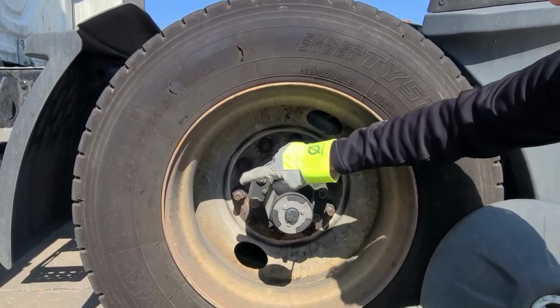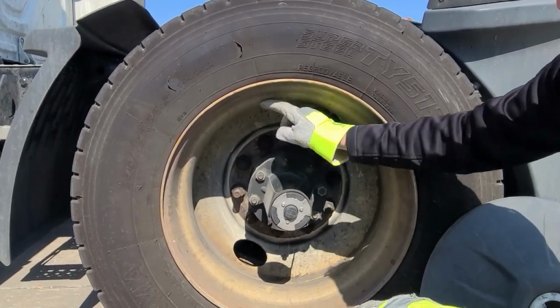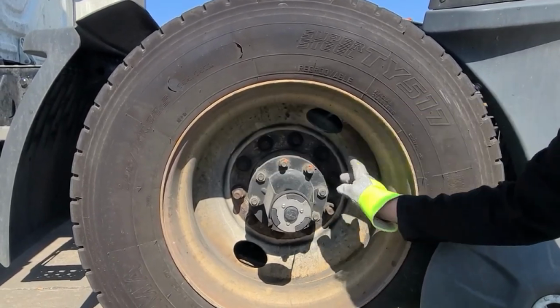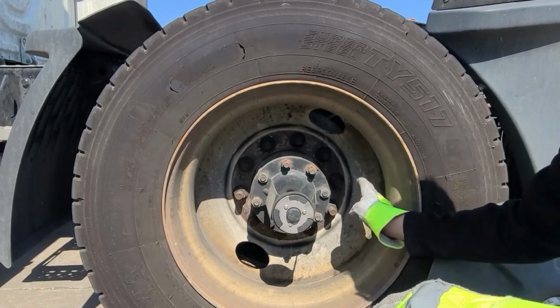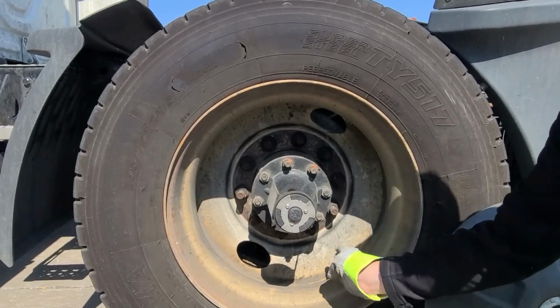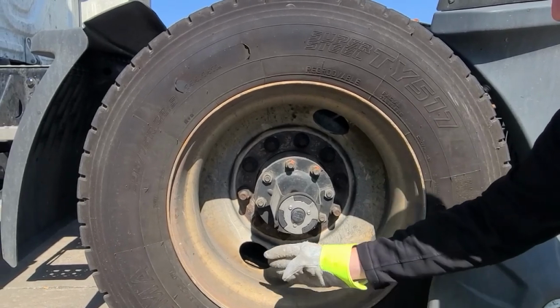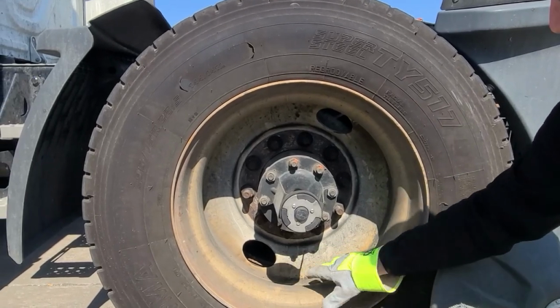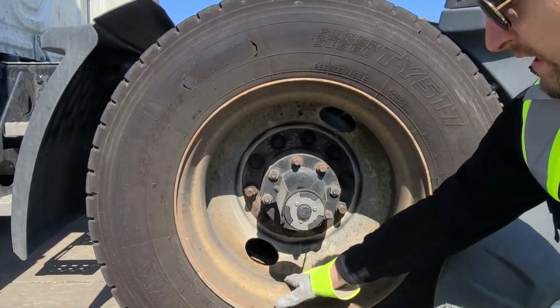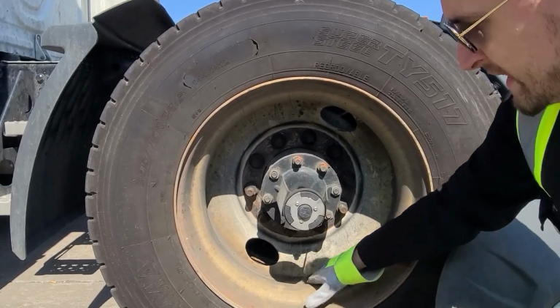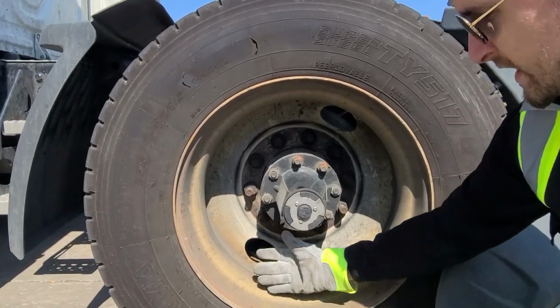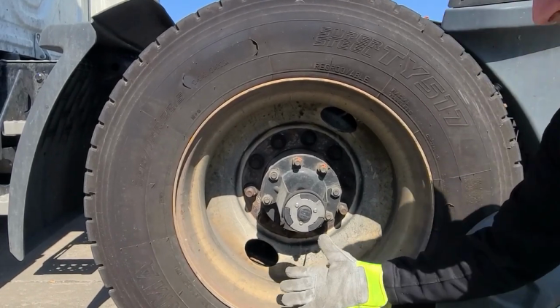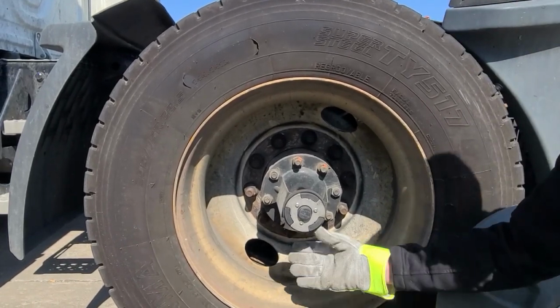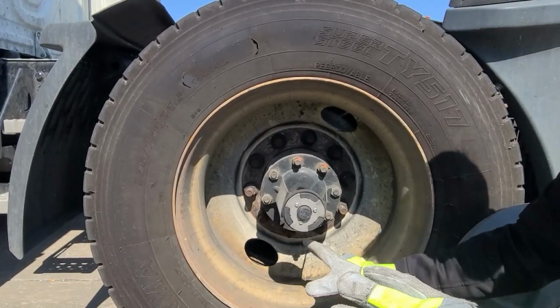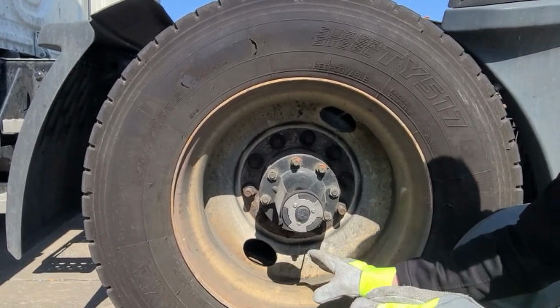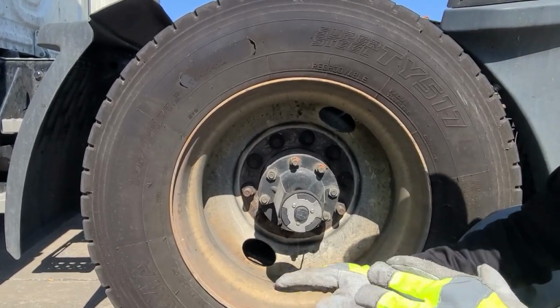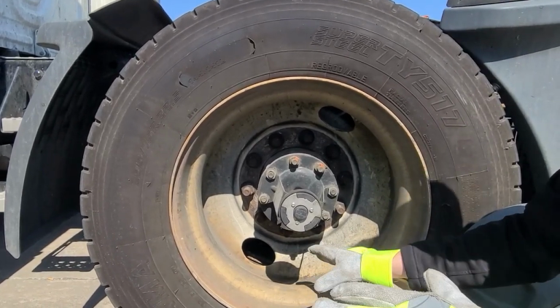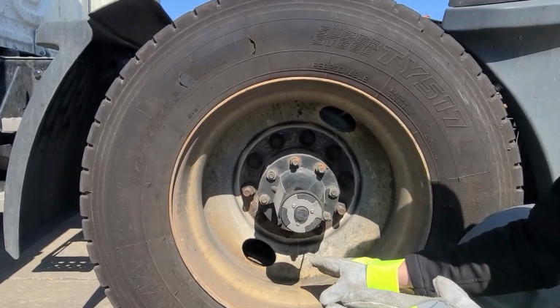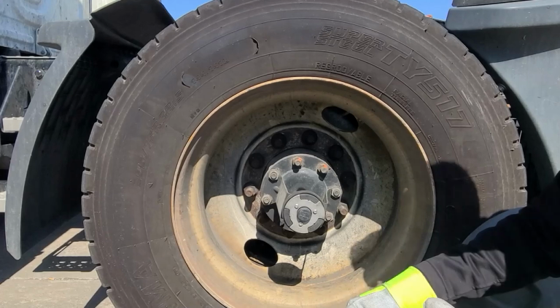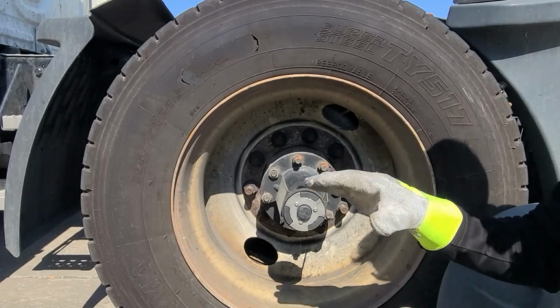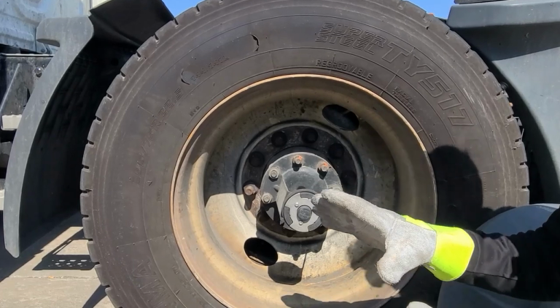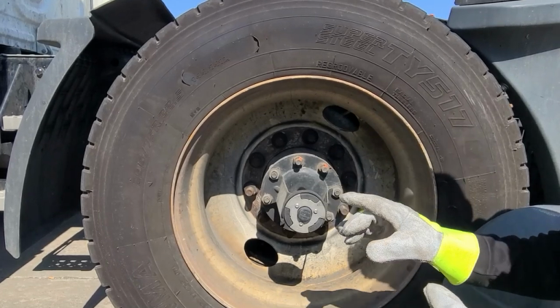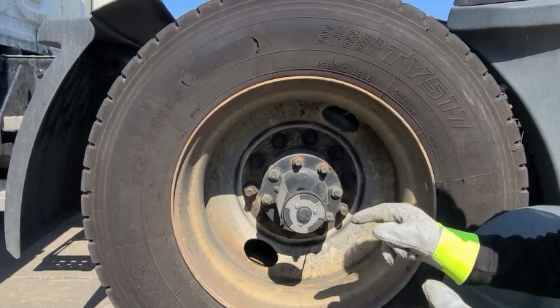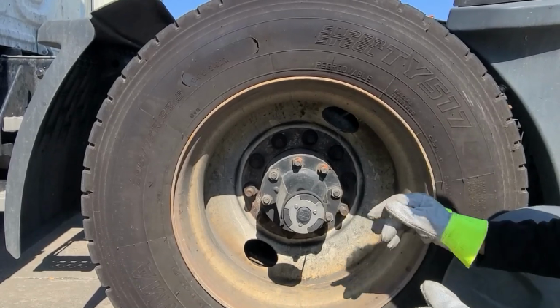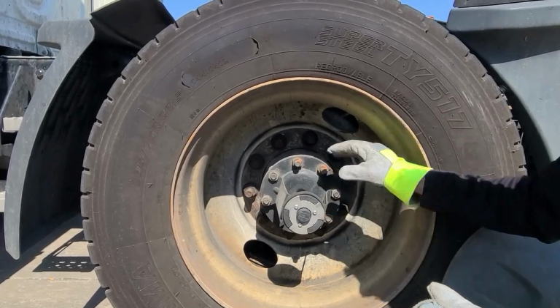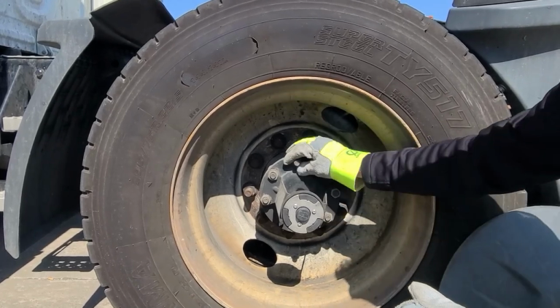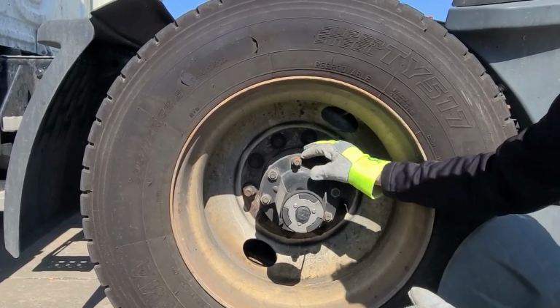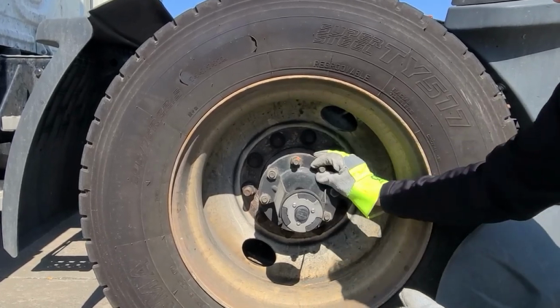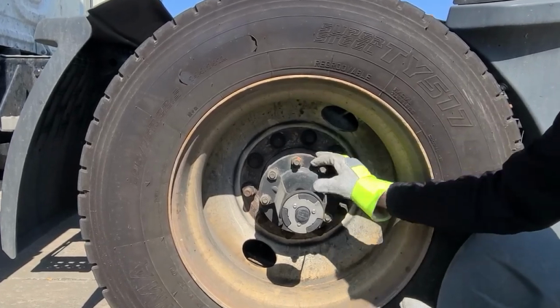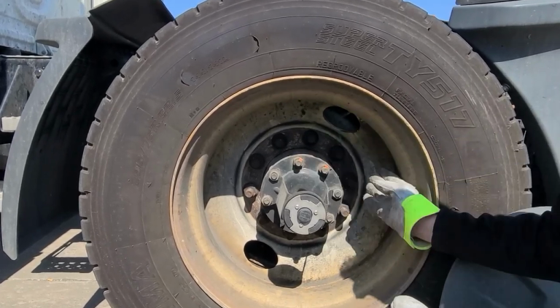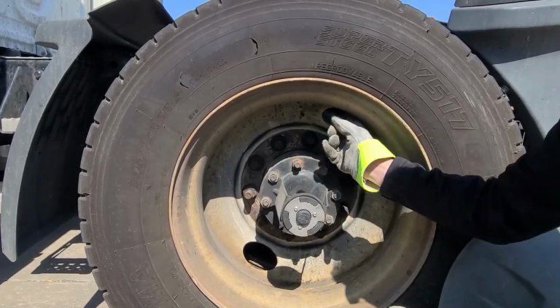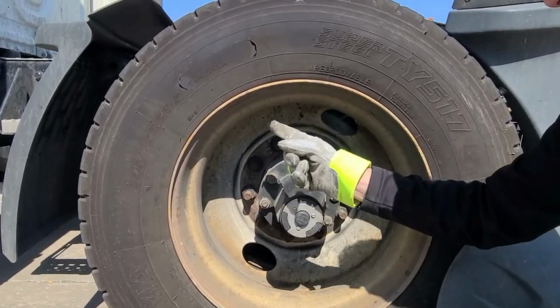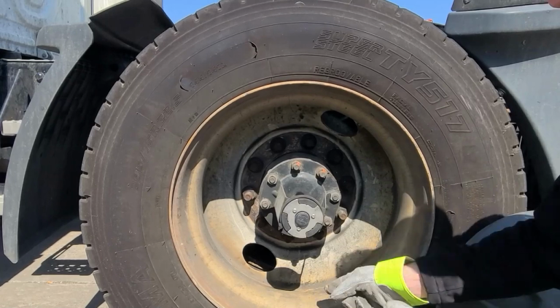A little bit of dirt is okay — that's normal, especially during the winter when going down the road. But again, we're checking the fasteners and making sure we're not seeing any oil spraying around, because that's going to tell us that the seal is loose or malfunctioning.